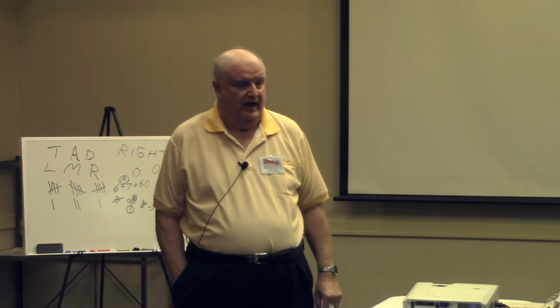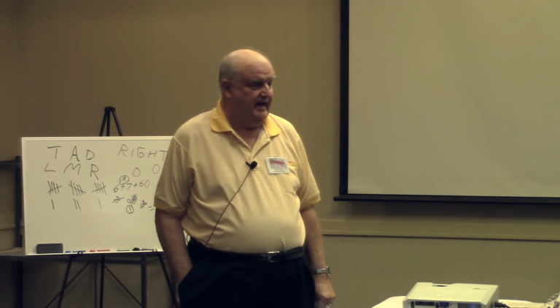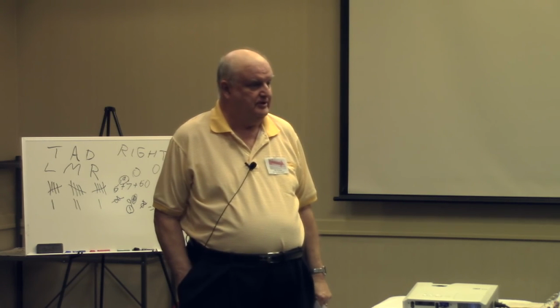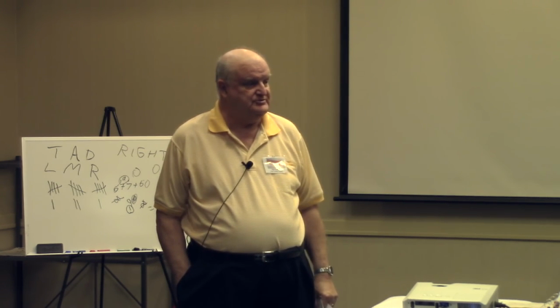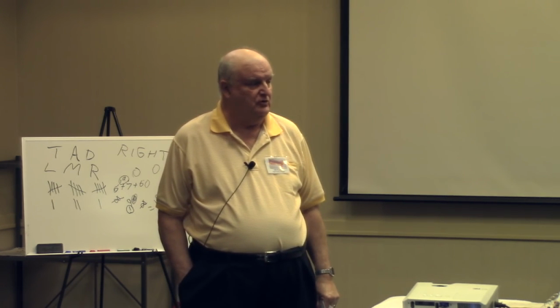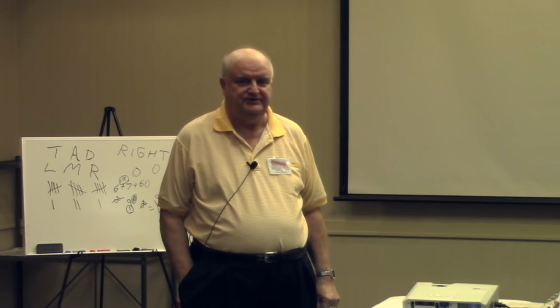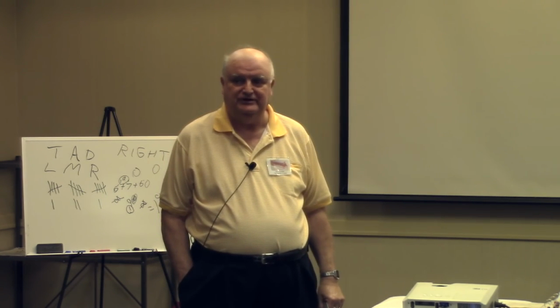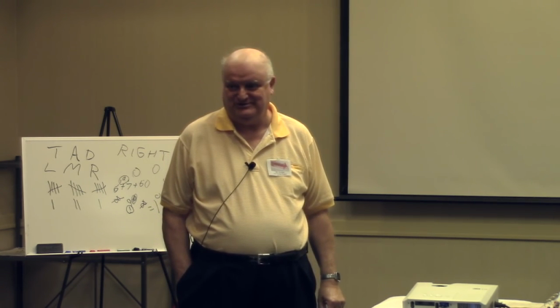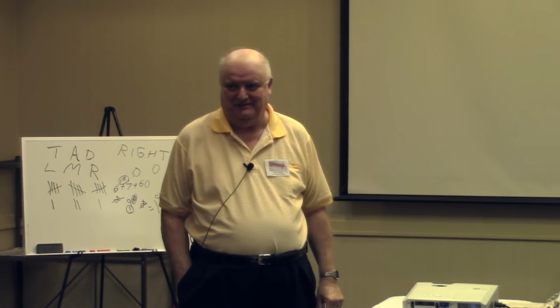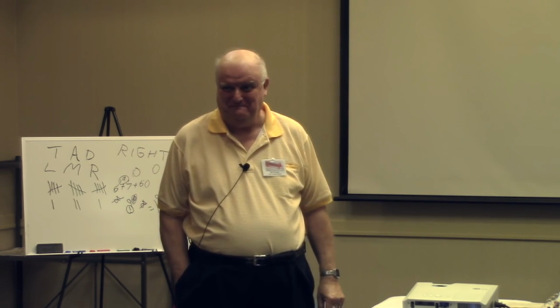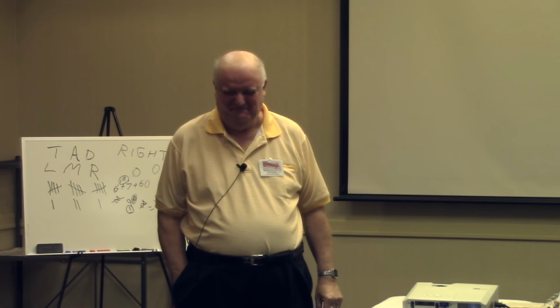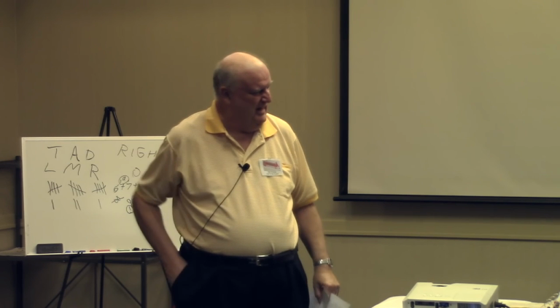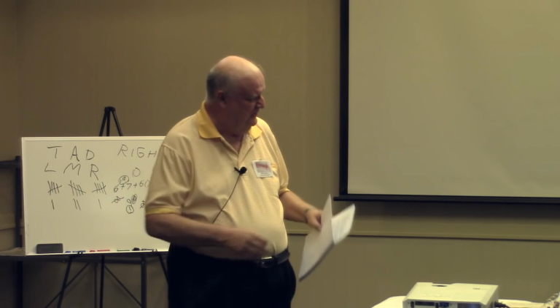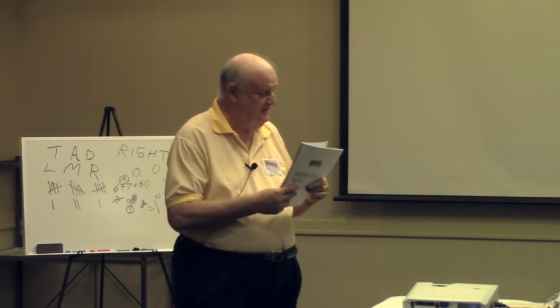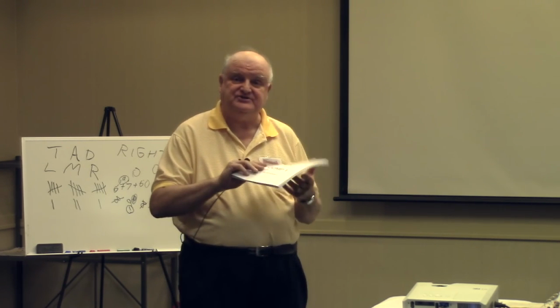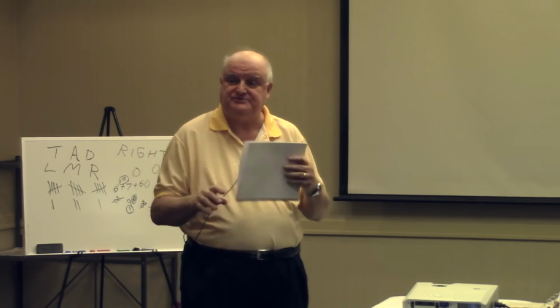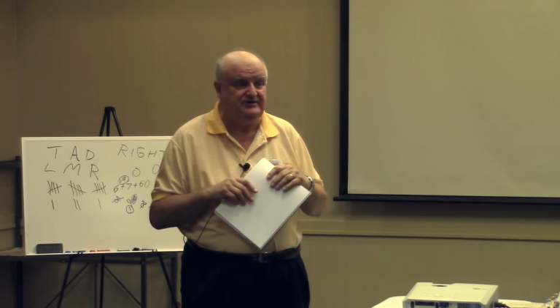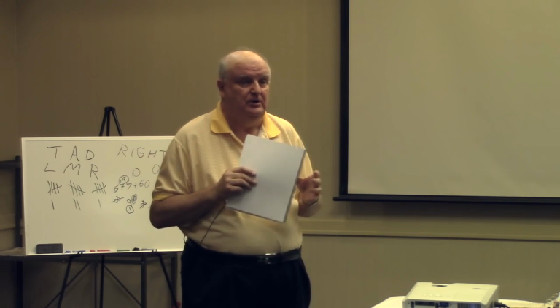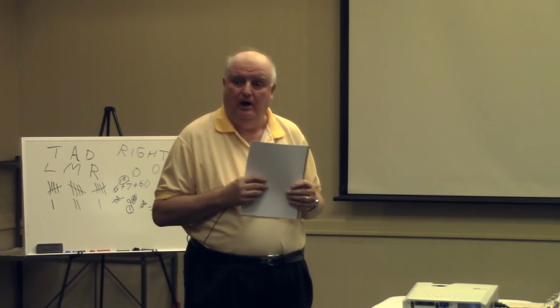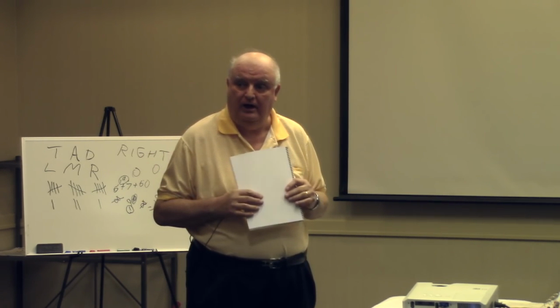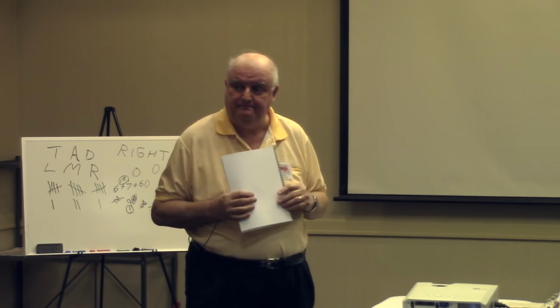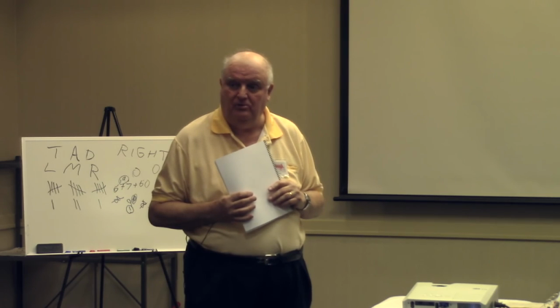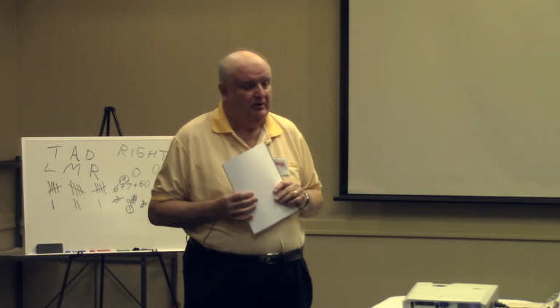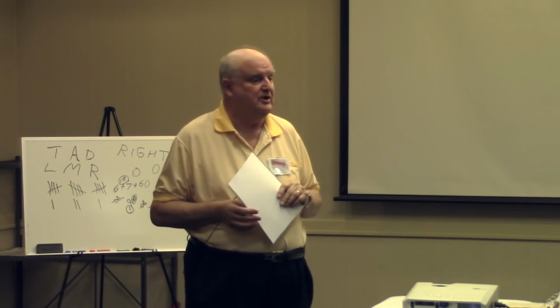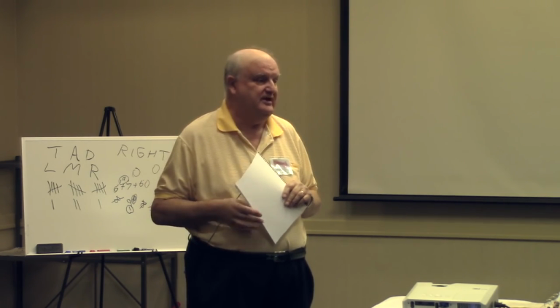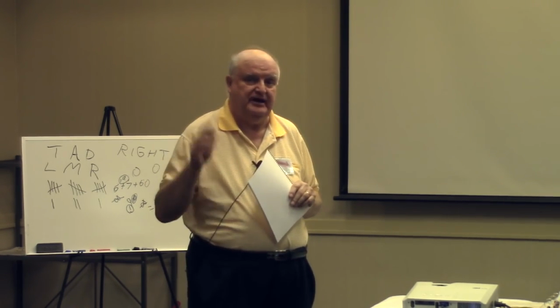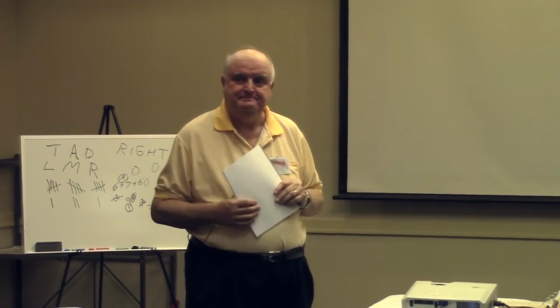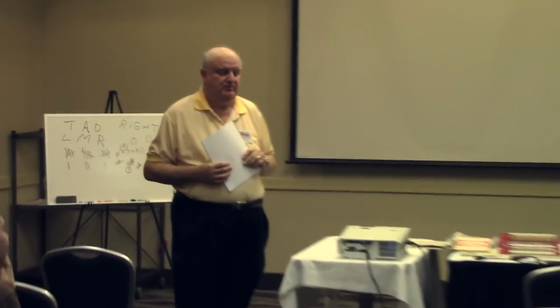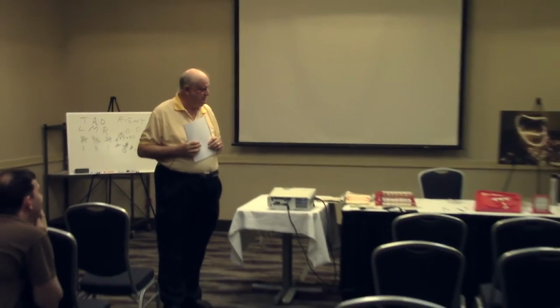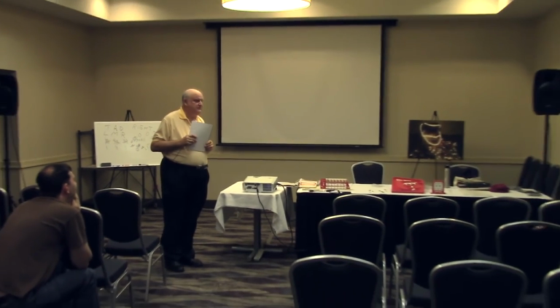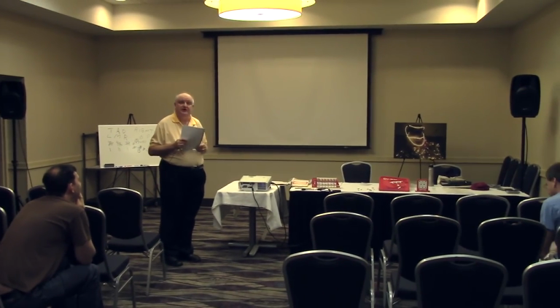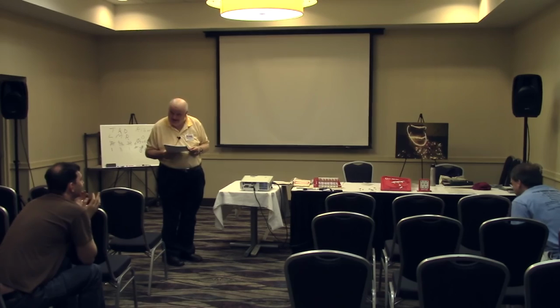I think I have the only computers in this showroom that don't need electricity. Any questions, puzzles, or observations? Thanks for coming in — have fun today. I'll be back in the showroom after lunch.